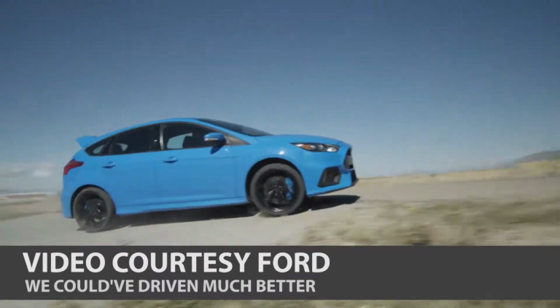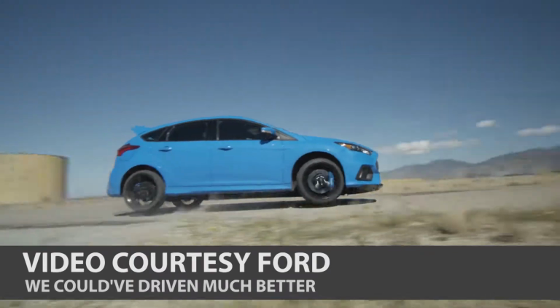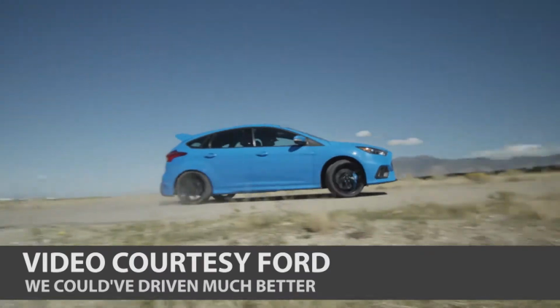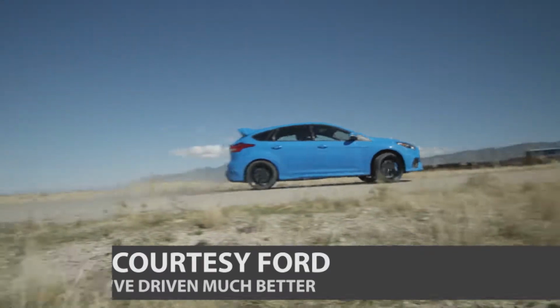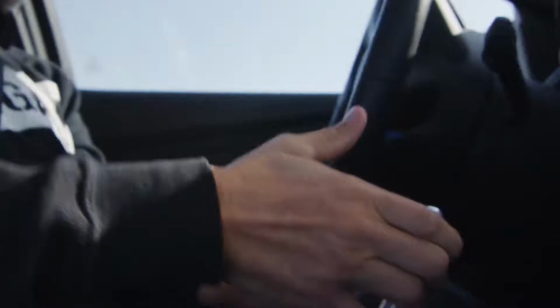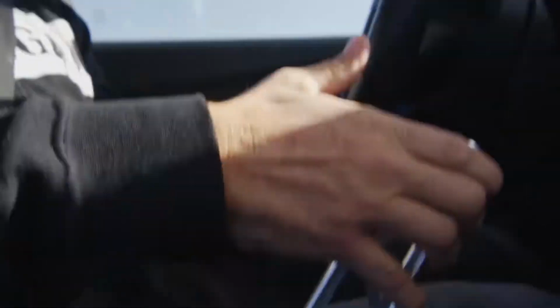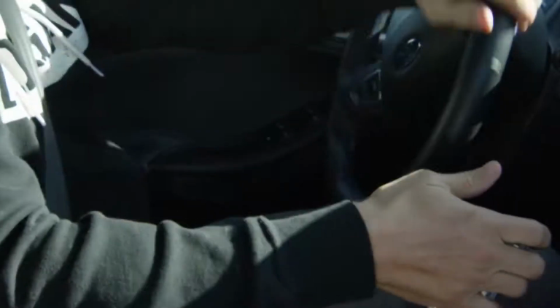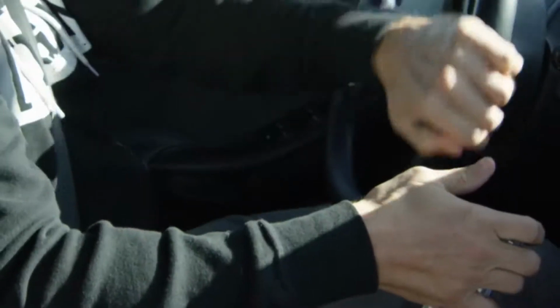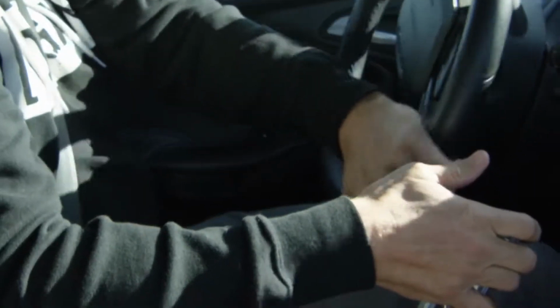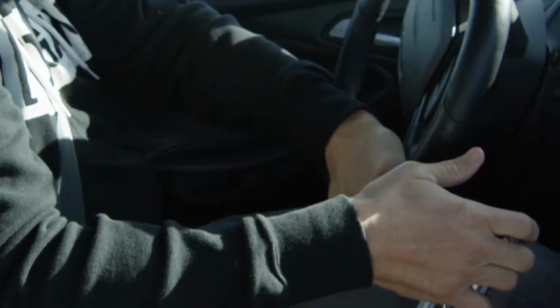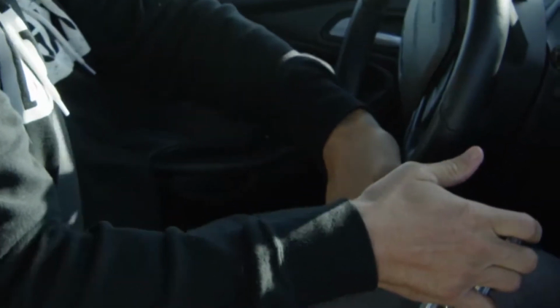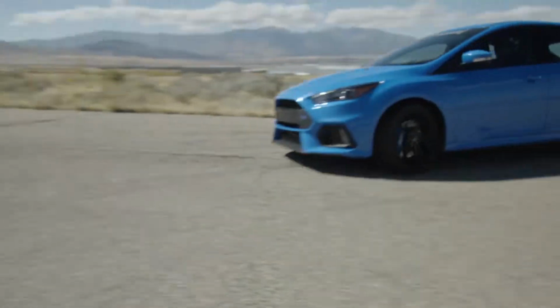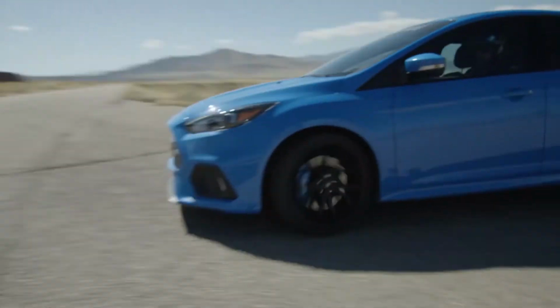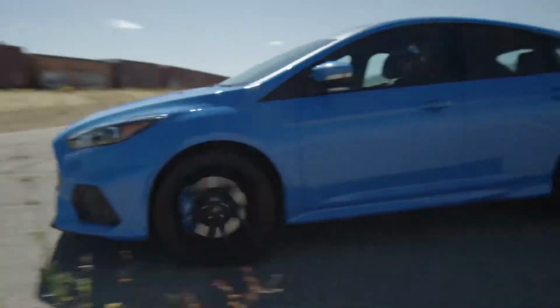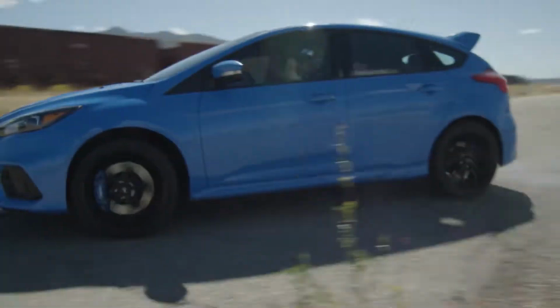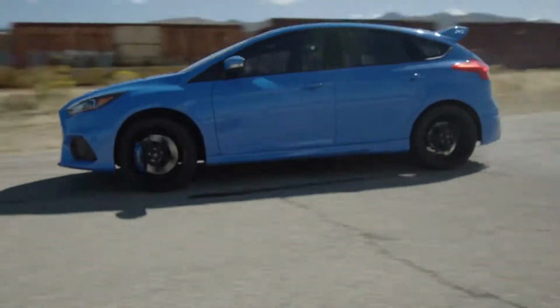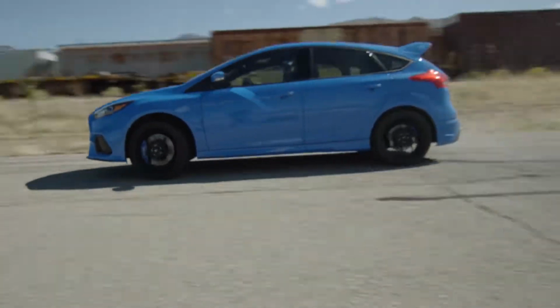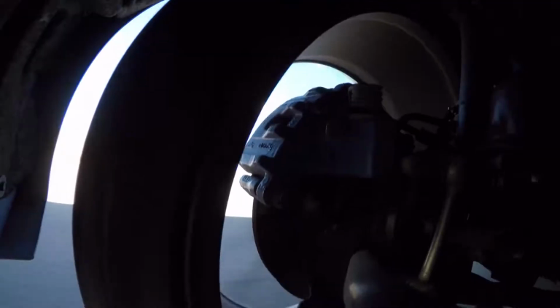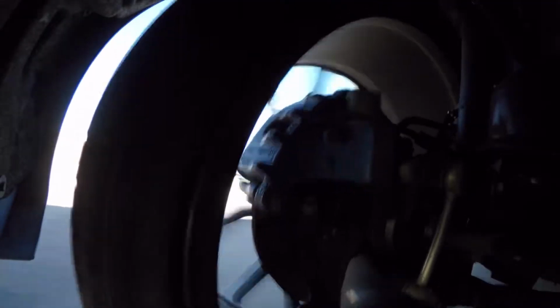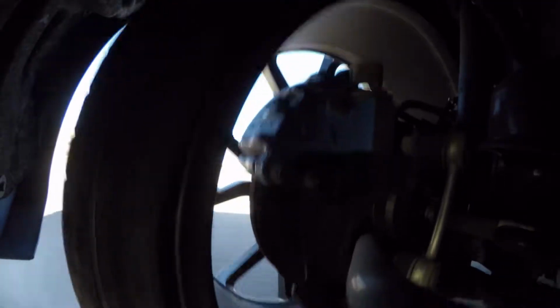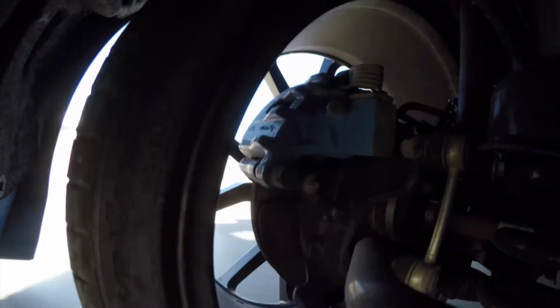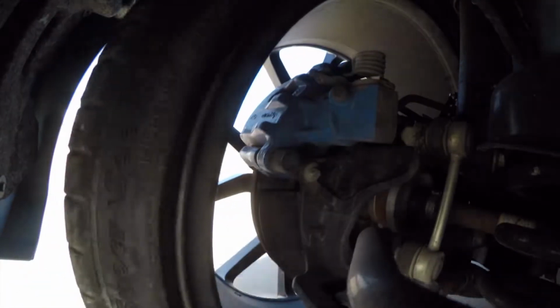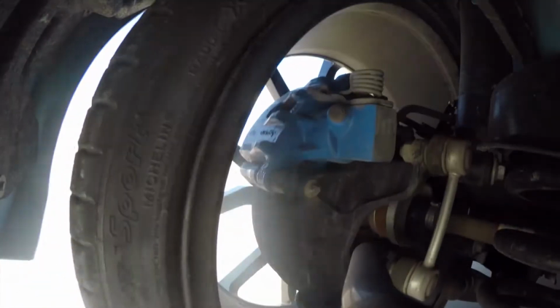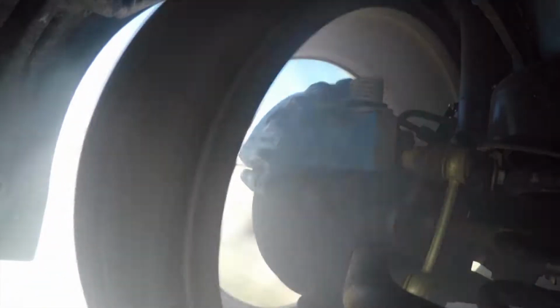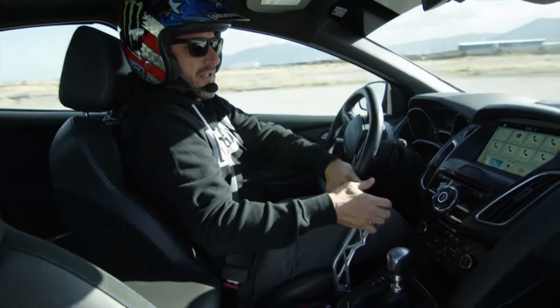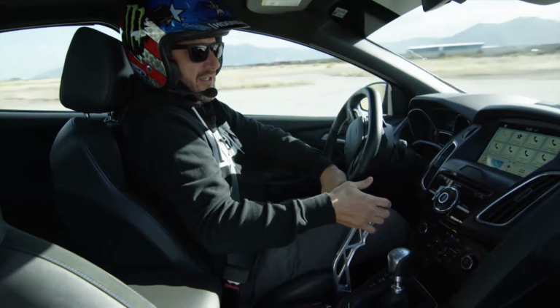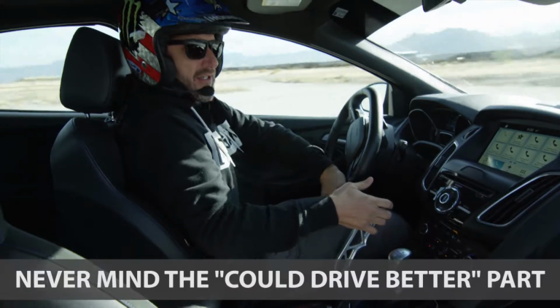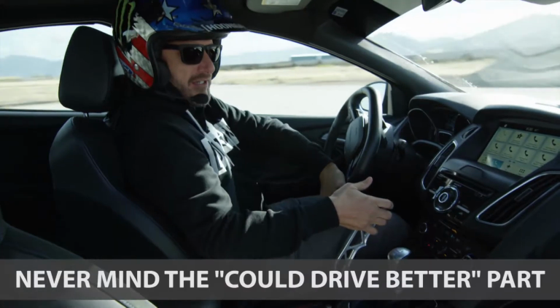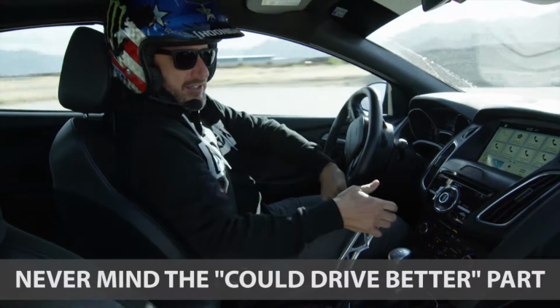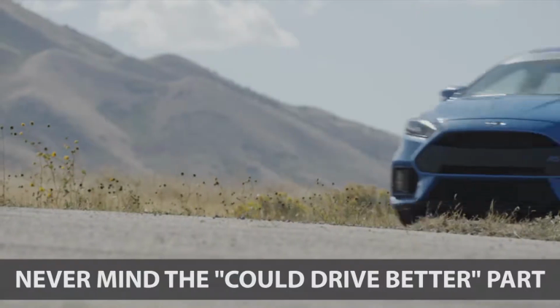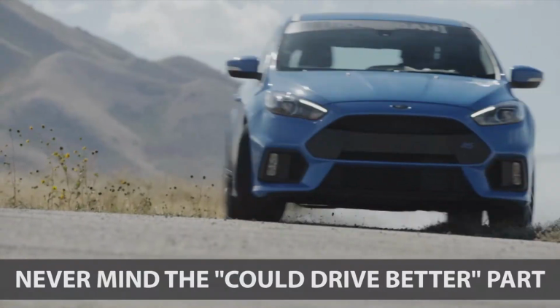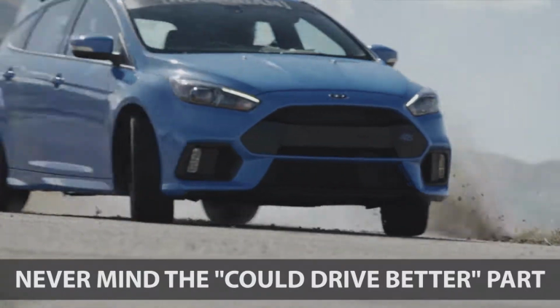This Focus is pulling it off with the drift stick. Ford developed it to make electric brakes work more like yank brakes. That's Ken Block, so there is hope.